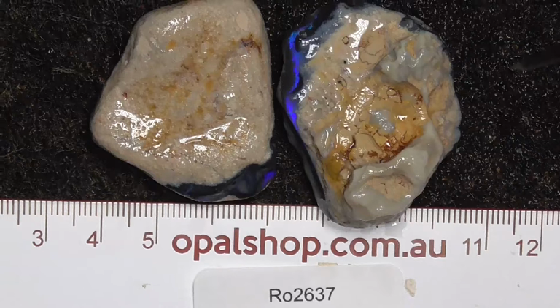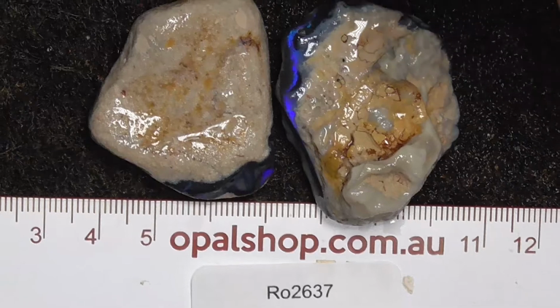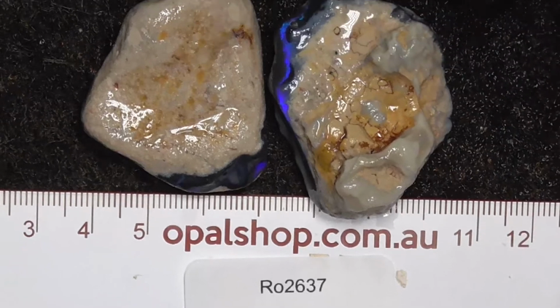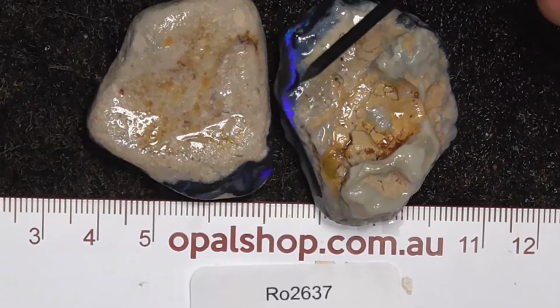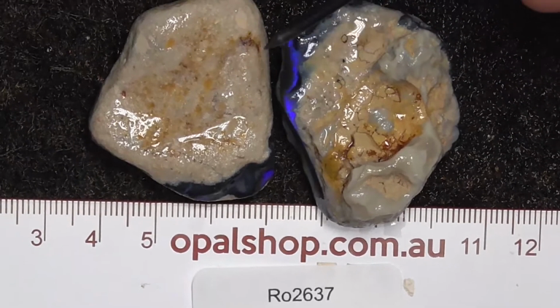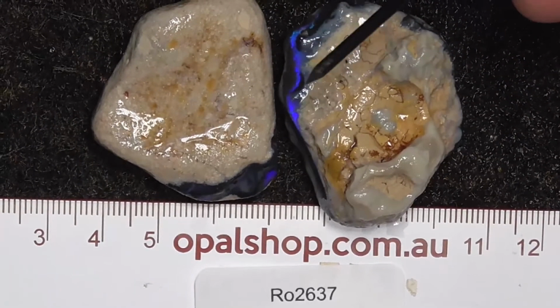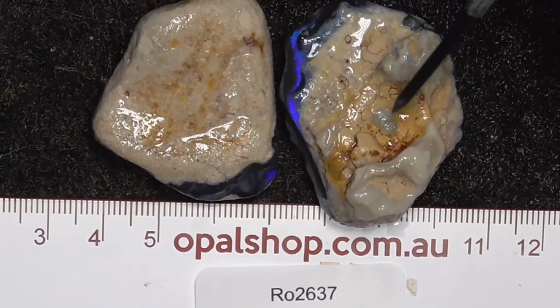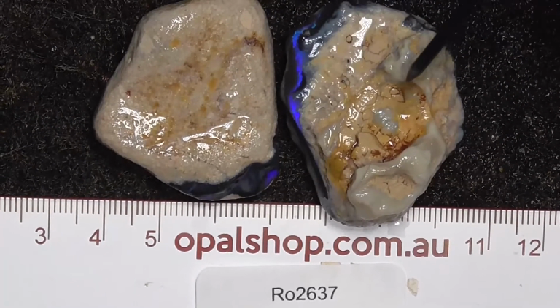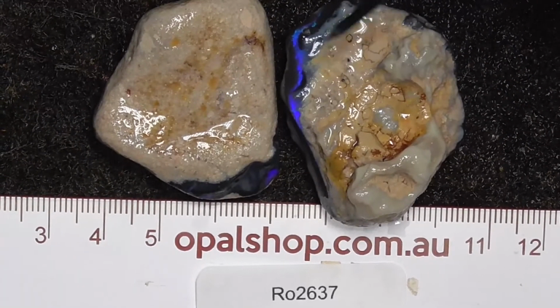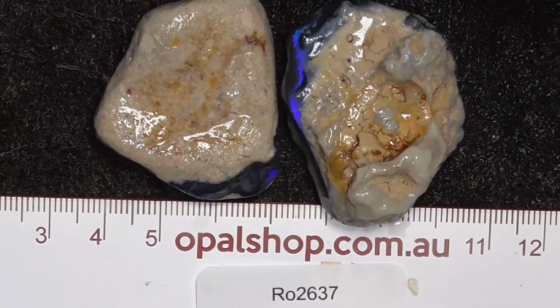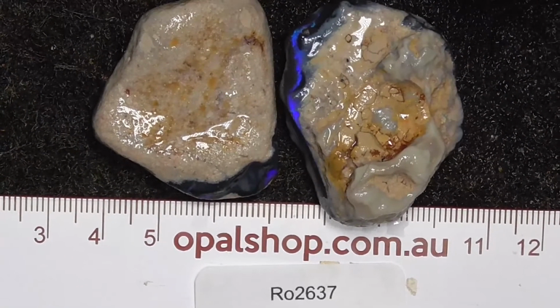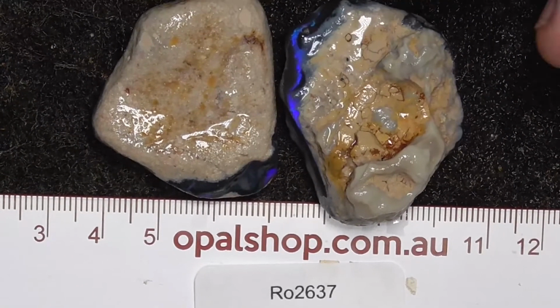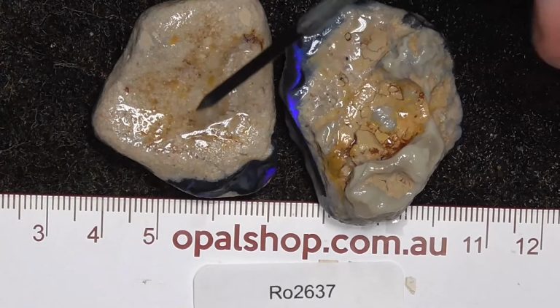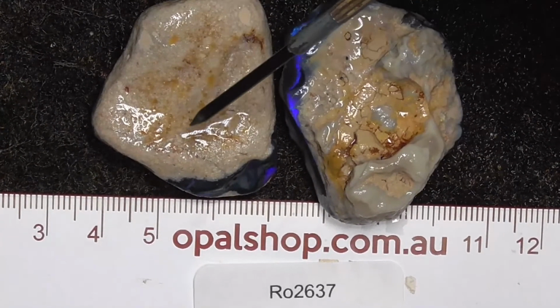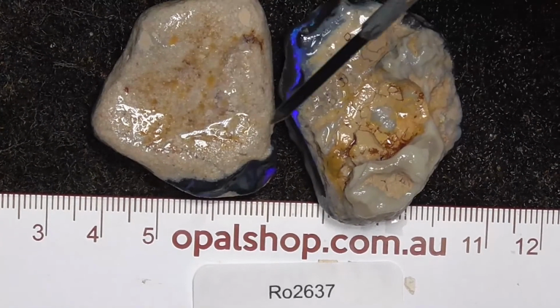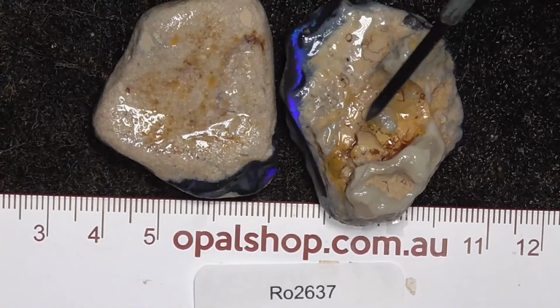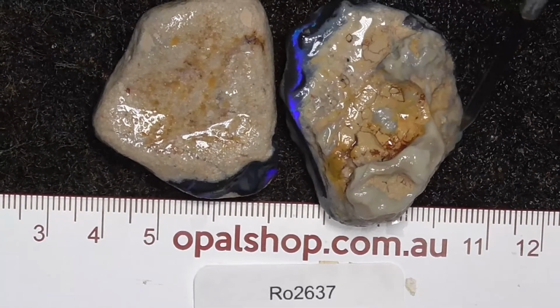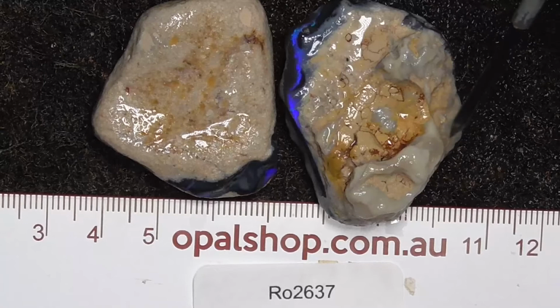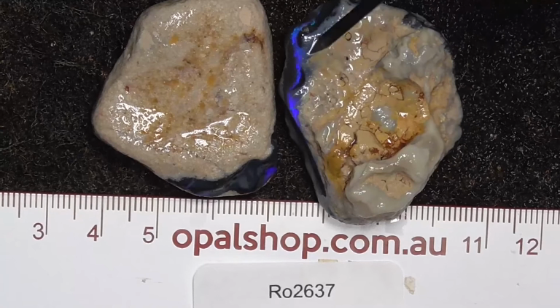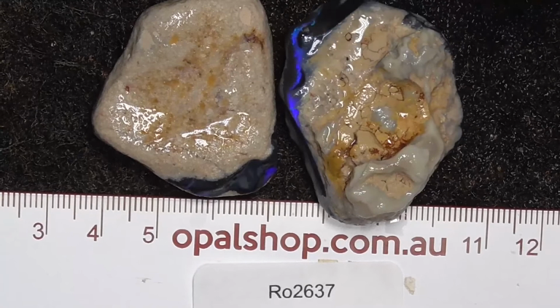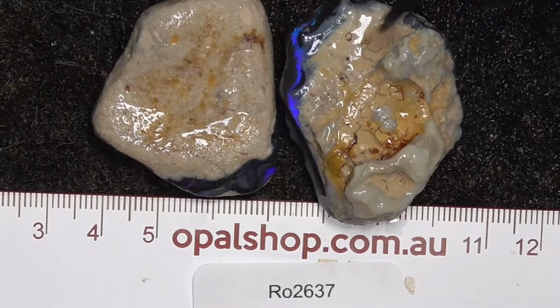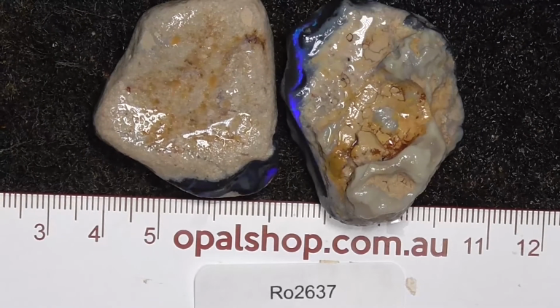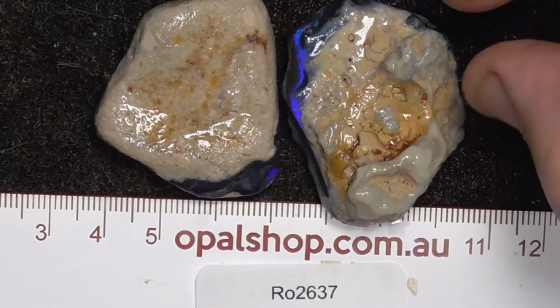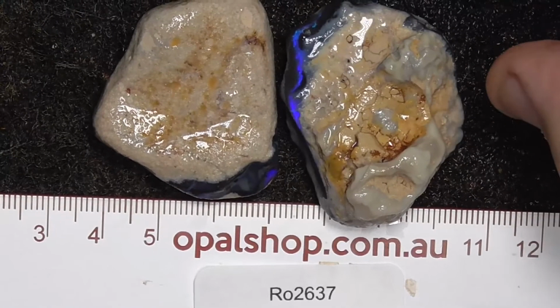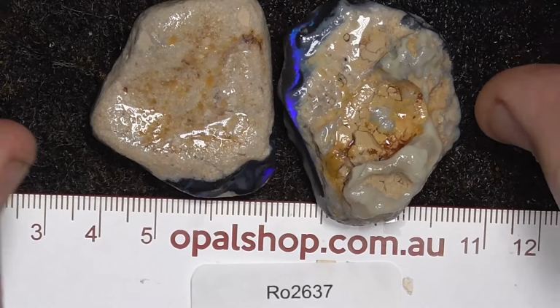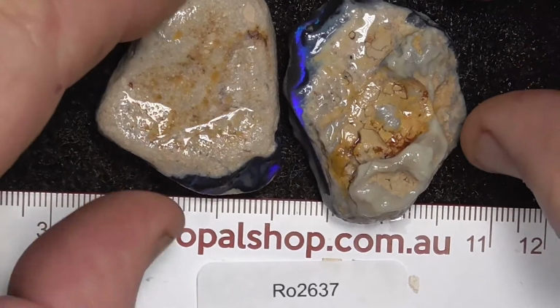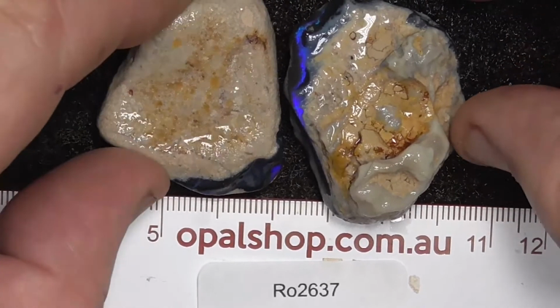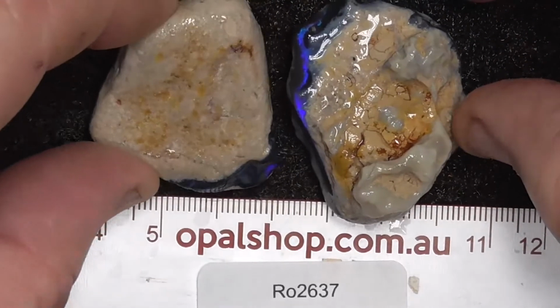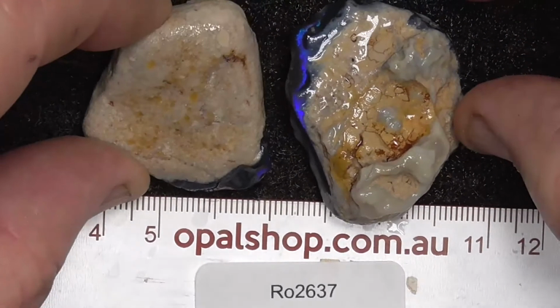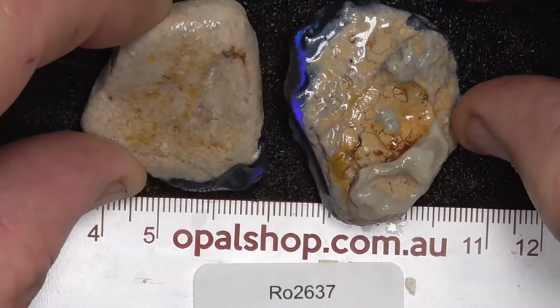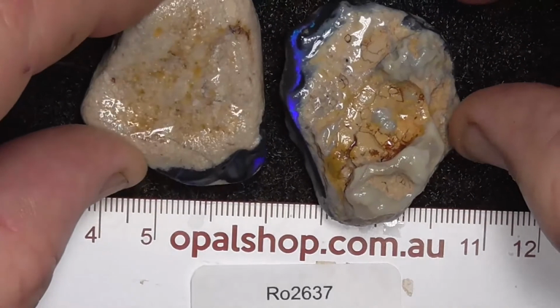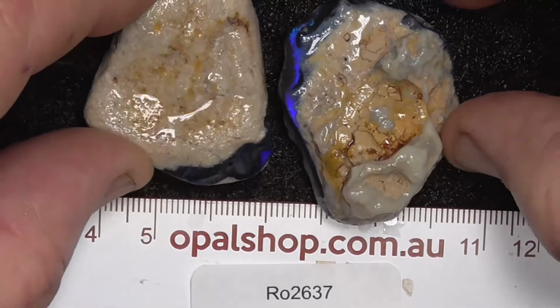Here's a couple of nice pieces of seam opal from Lightning Ridge, Australia. The material has been wetted — the white you can see is a reflection from the lights.